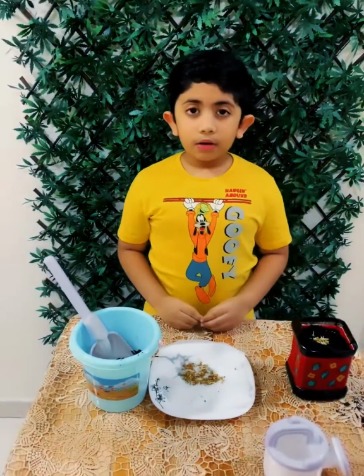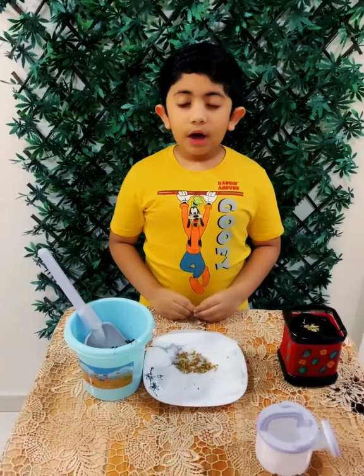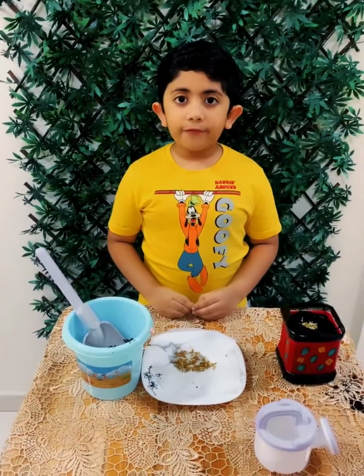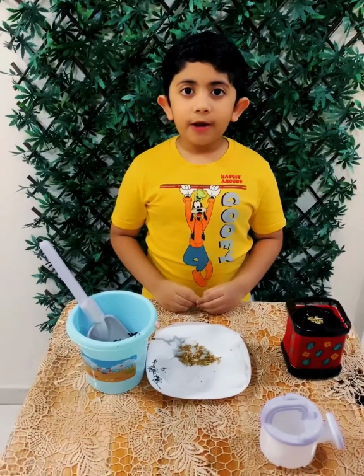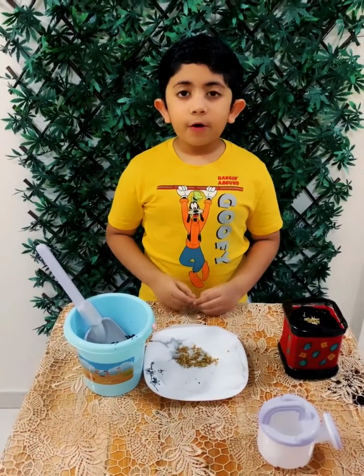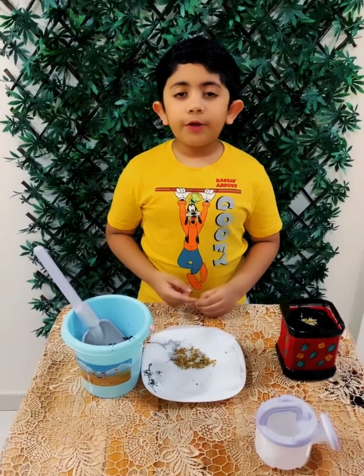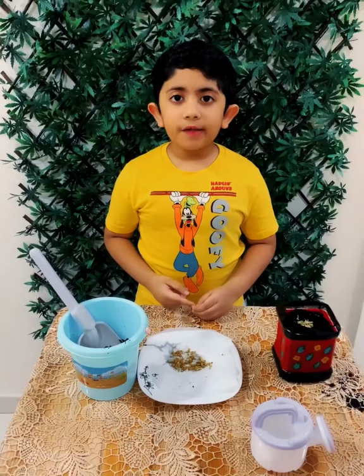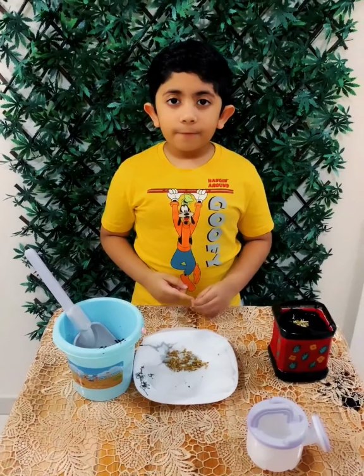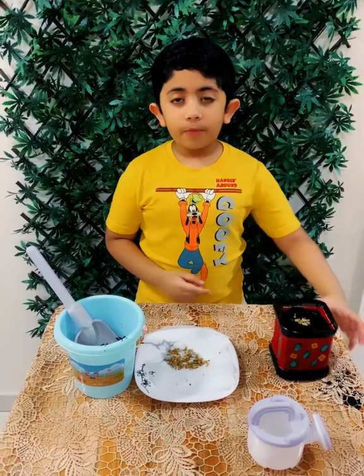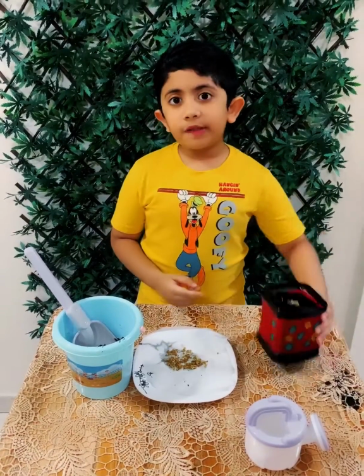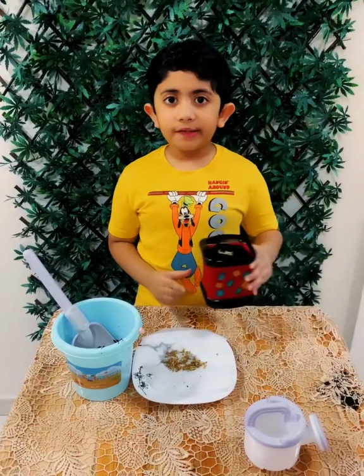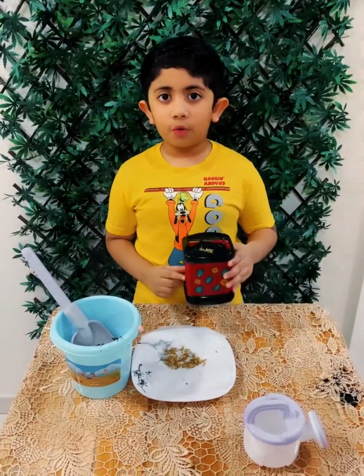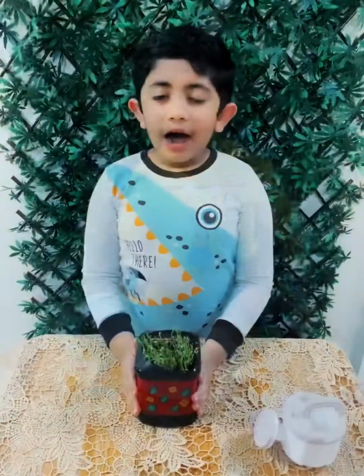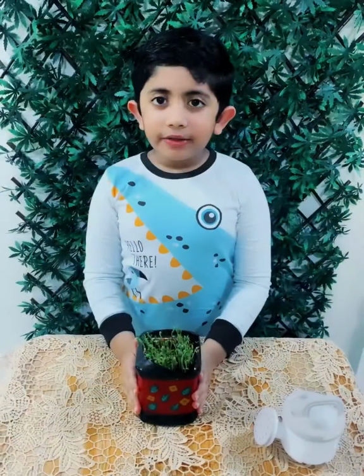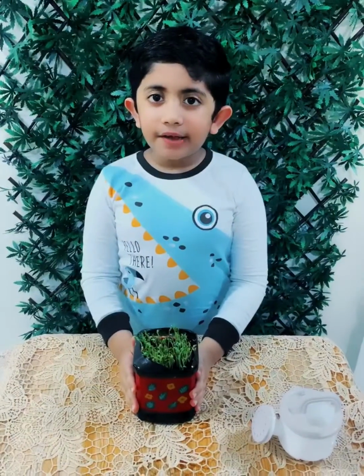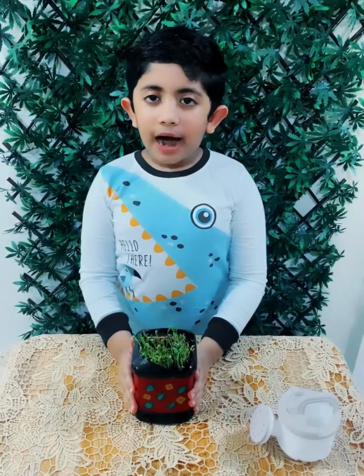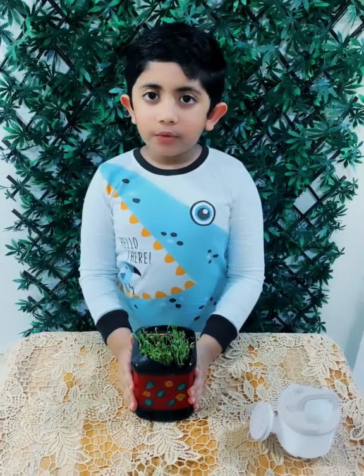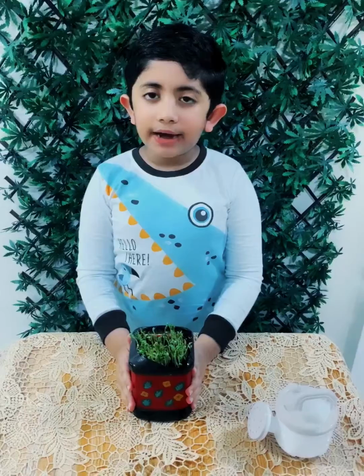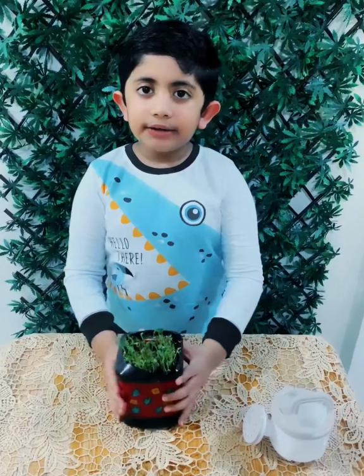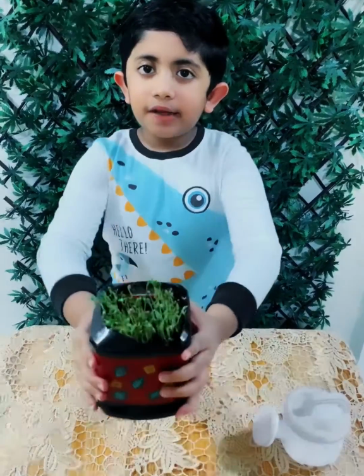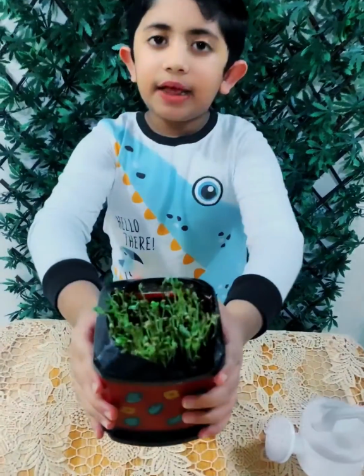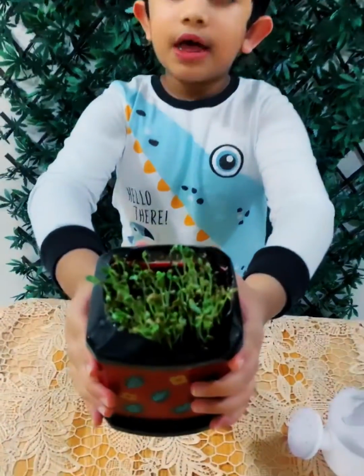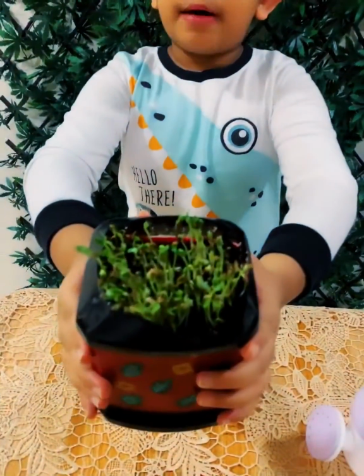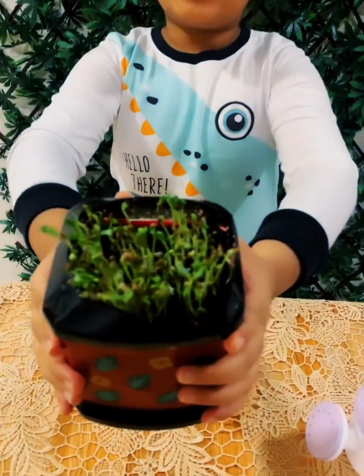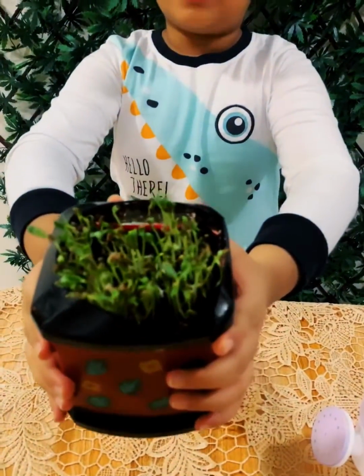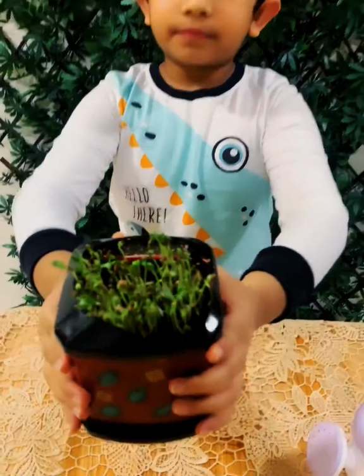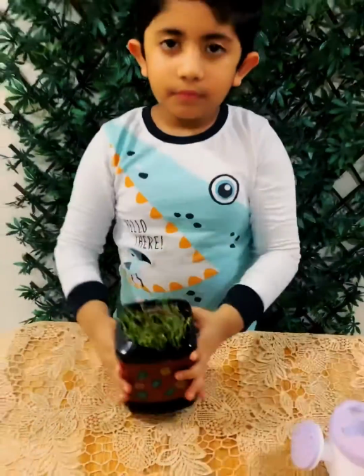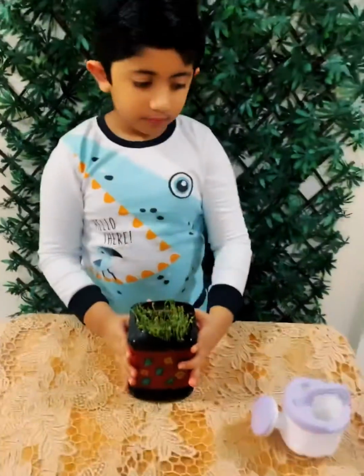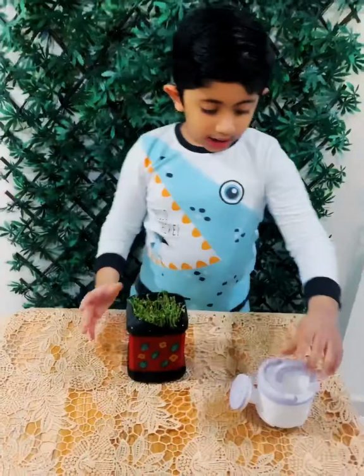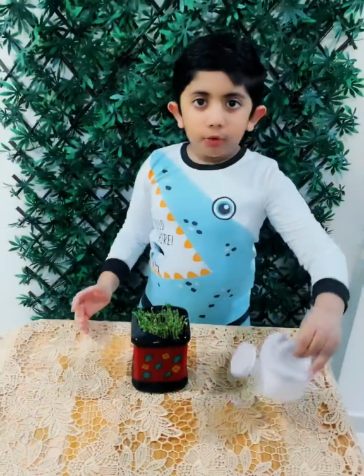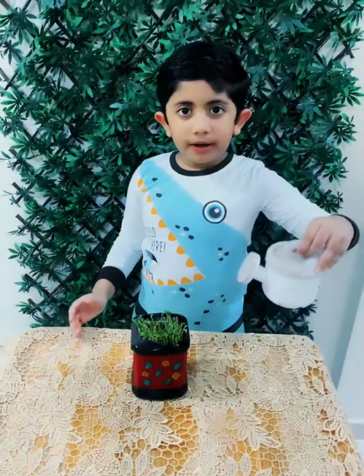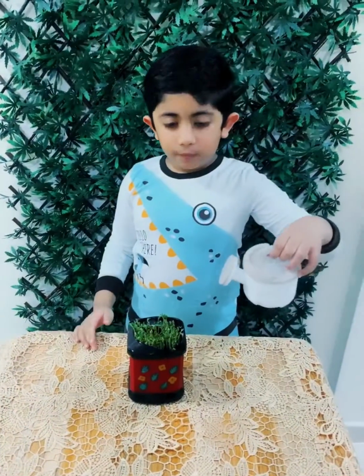Now I have to wait for a few days for the seedlings to grow. After 3 days I have noticed that tiny seedlings came out of the soil. Now I am going to sprinkle some water.